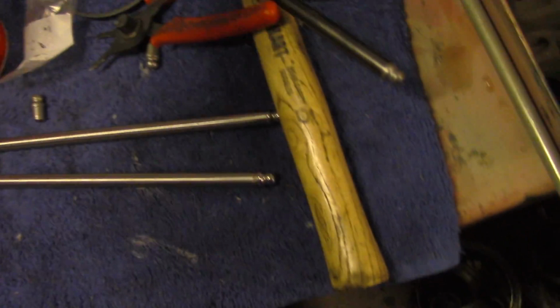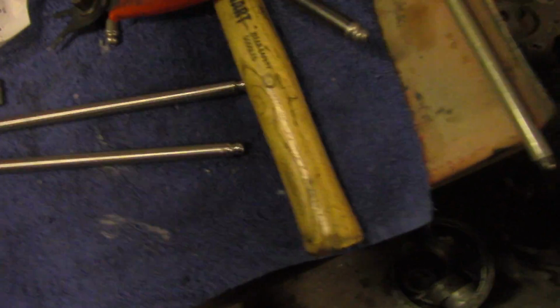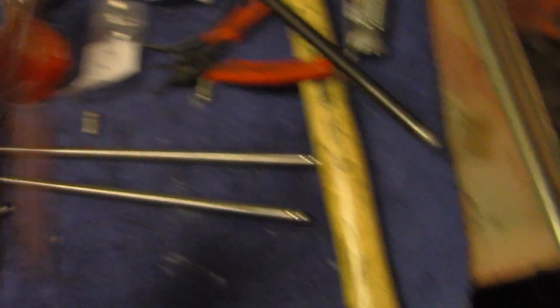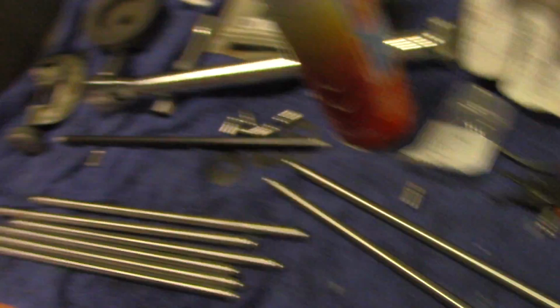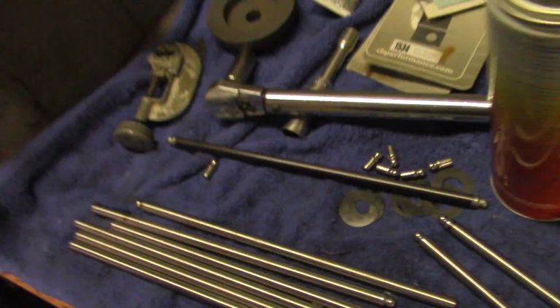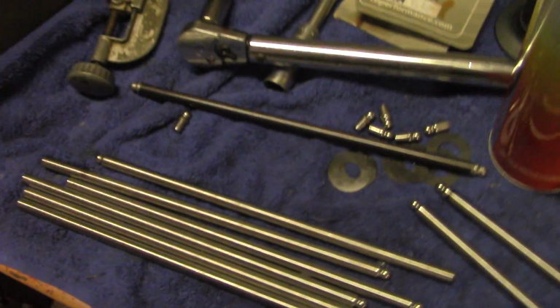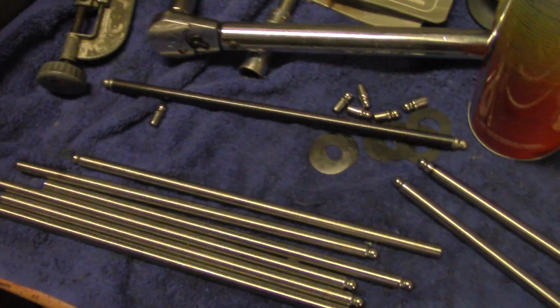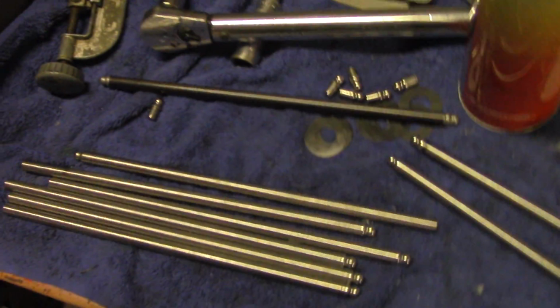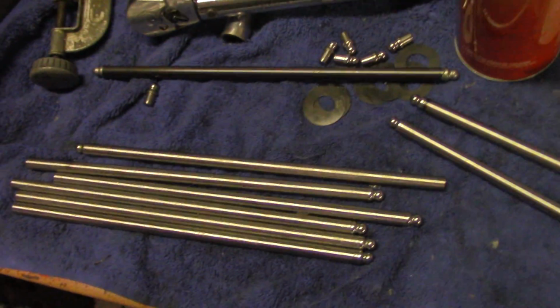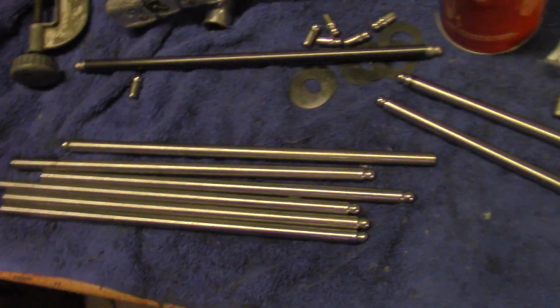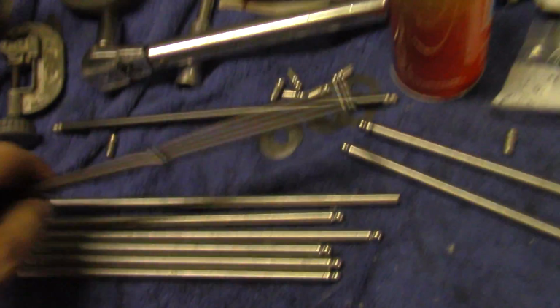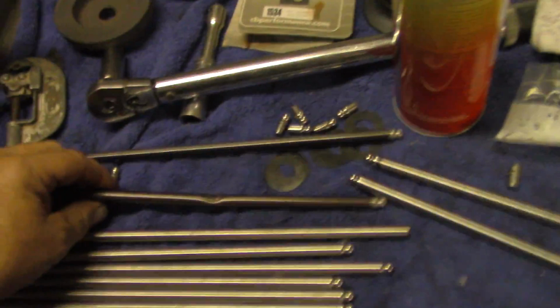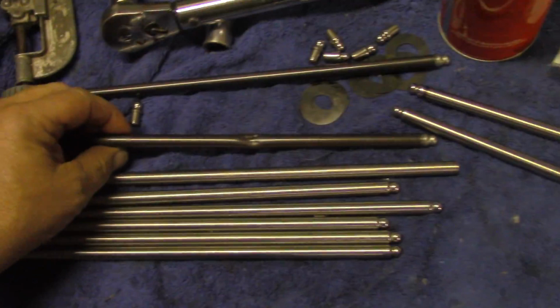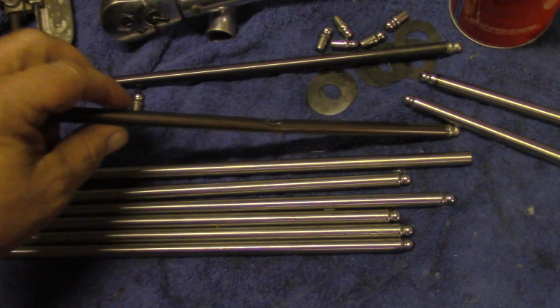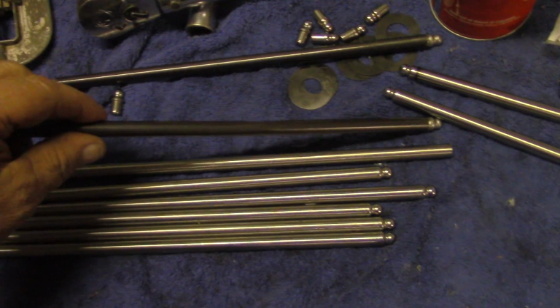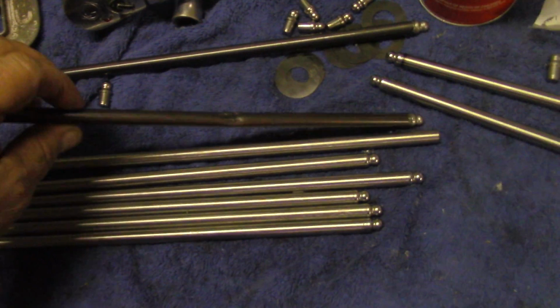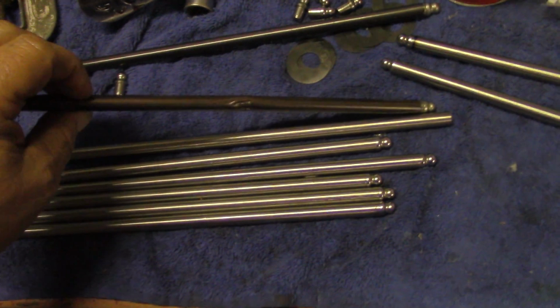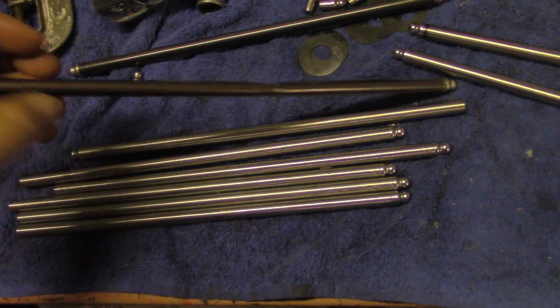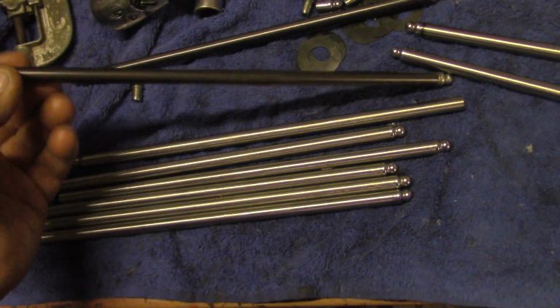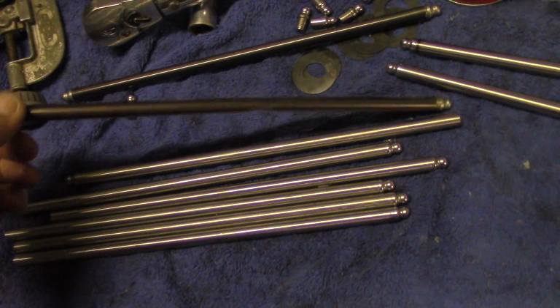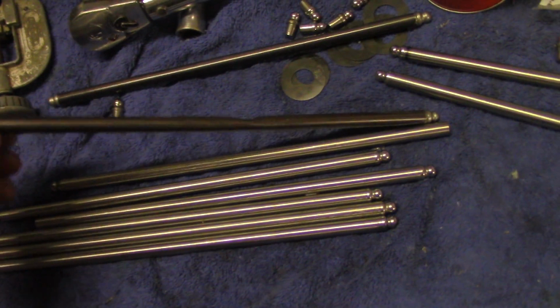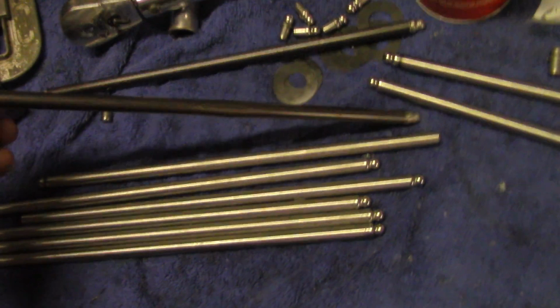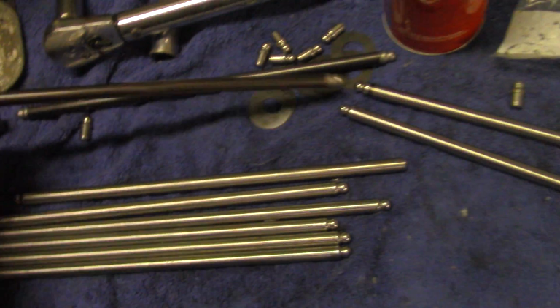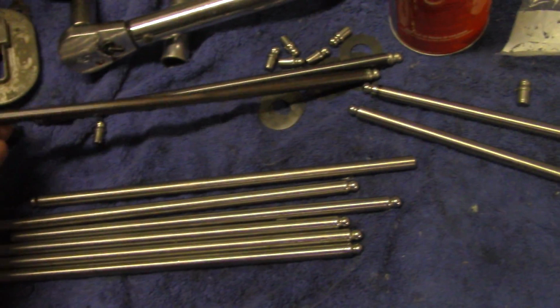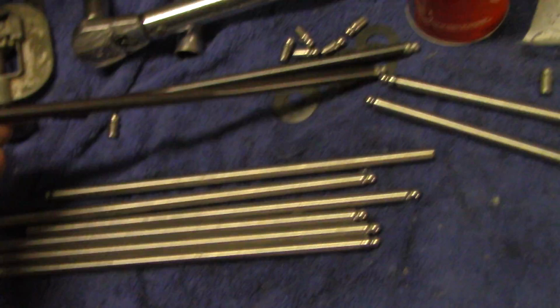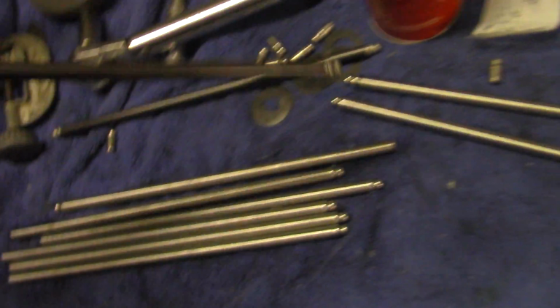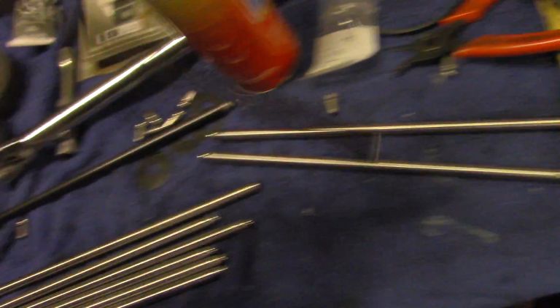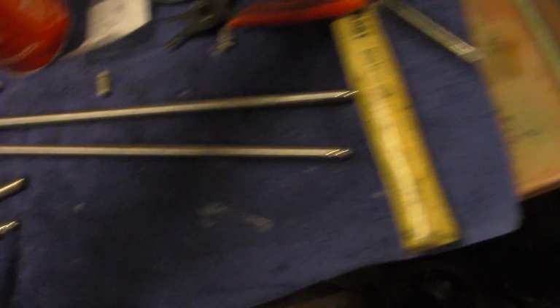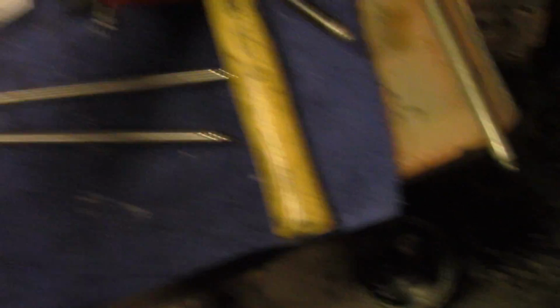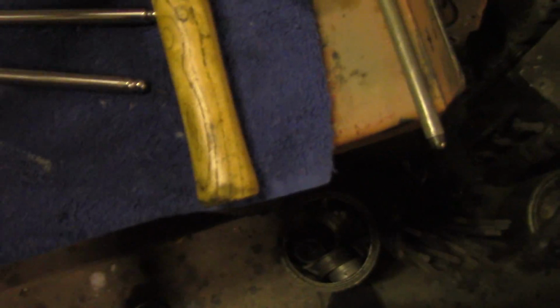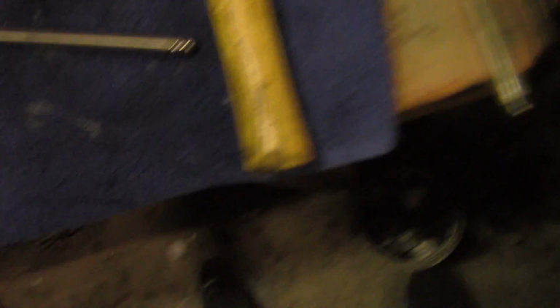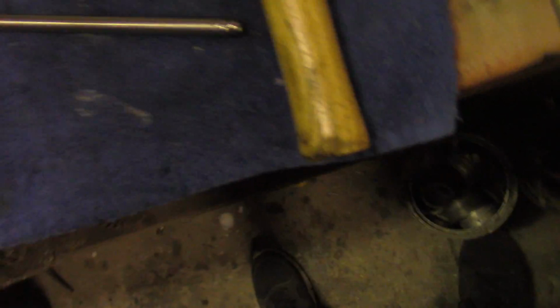Unfortunately I had them laying on the floor and I dropped something off the motor and it hit the pushrod and bent it badly. So I'm not going to use these anymore — I'll keep these for spares.